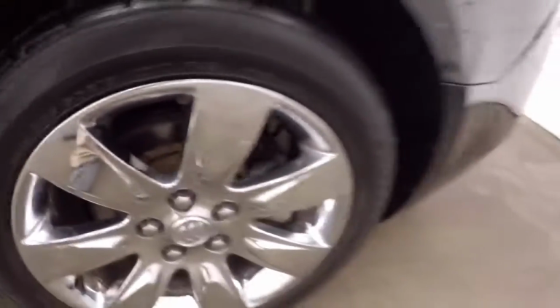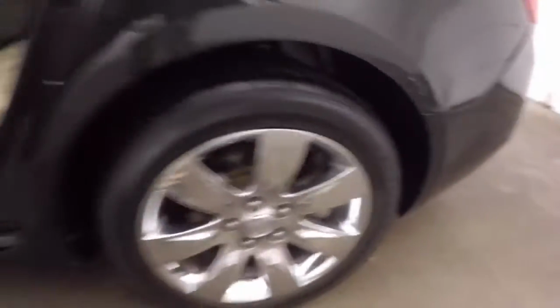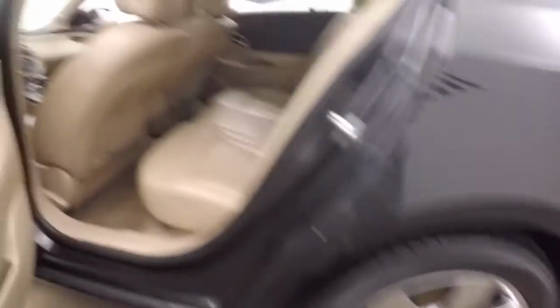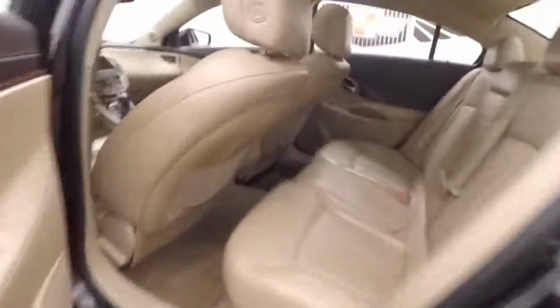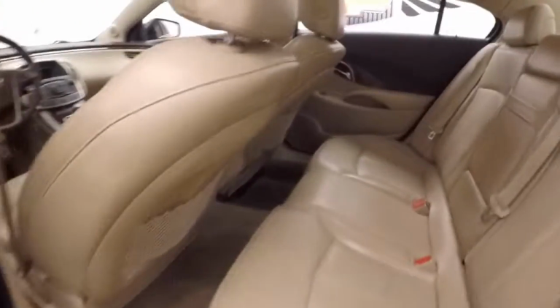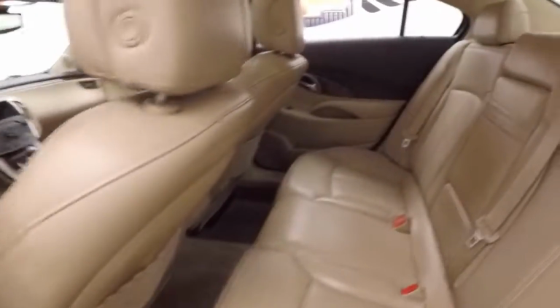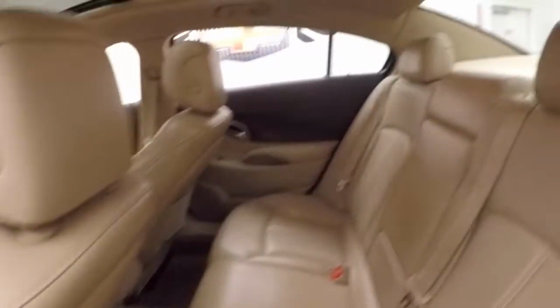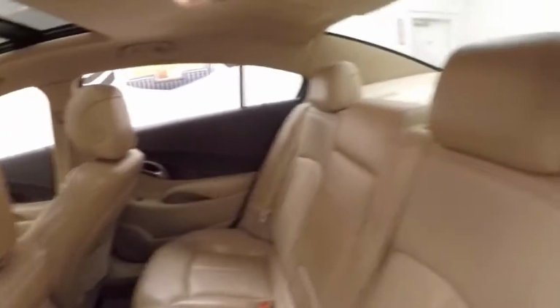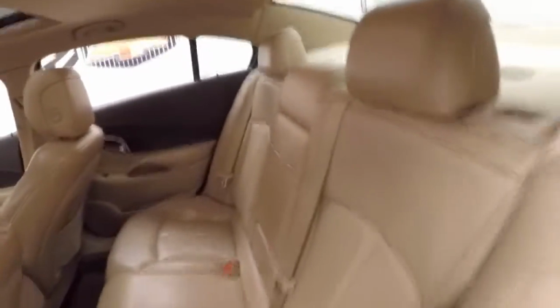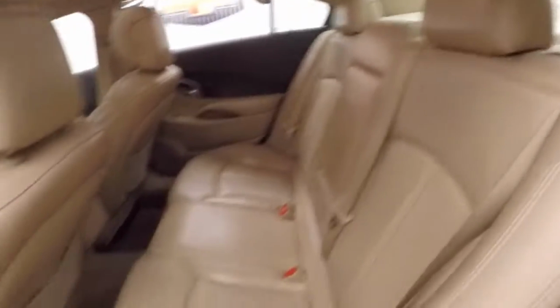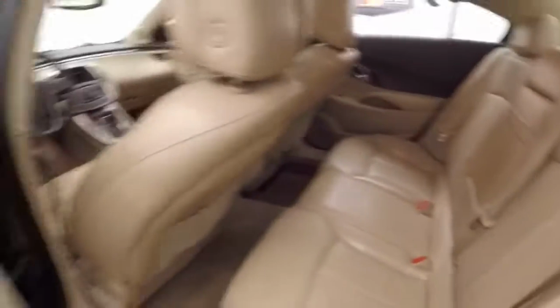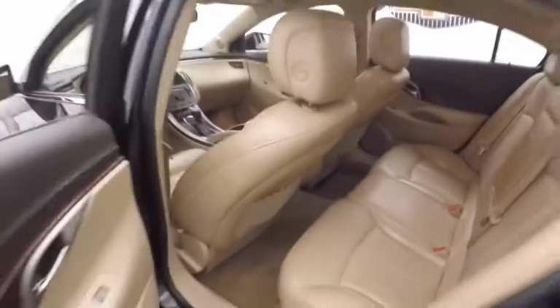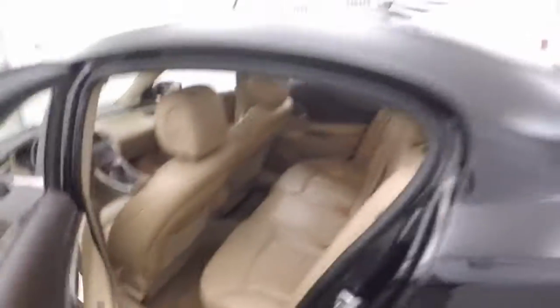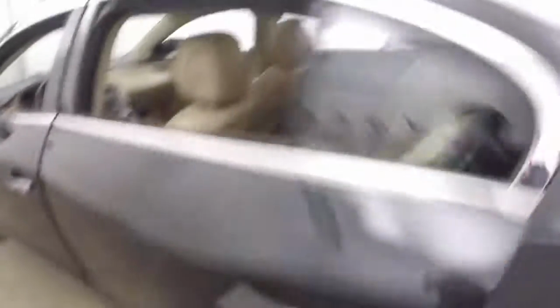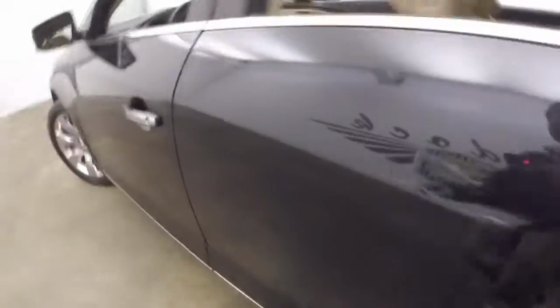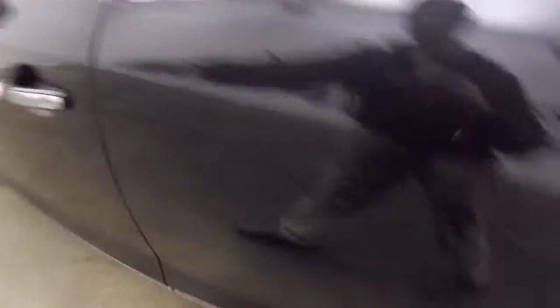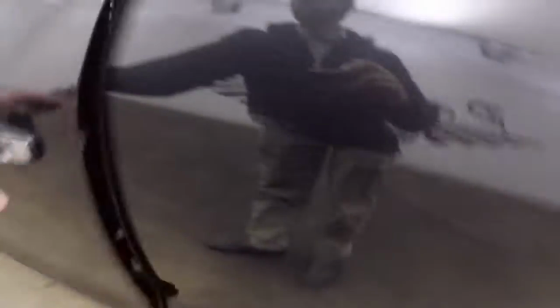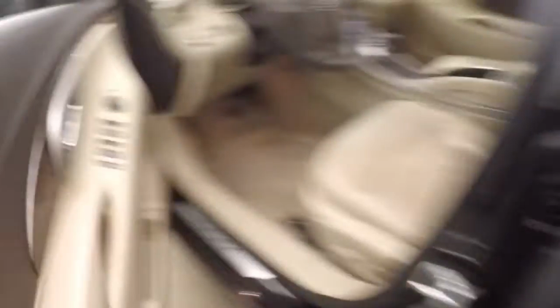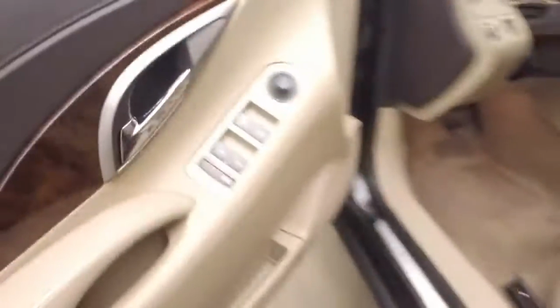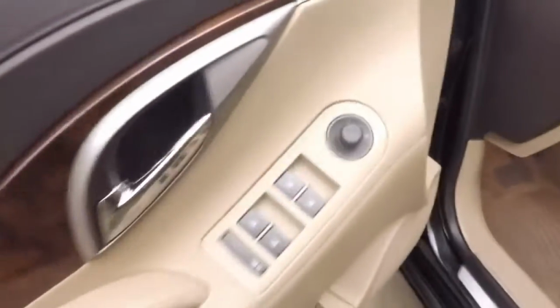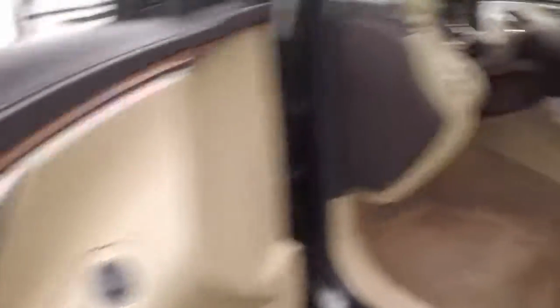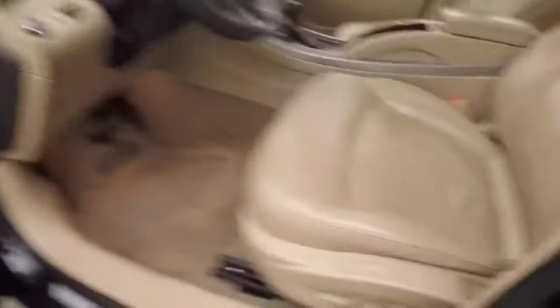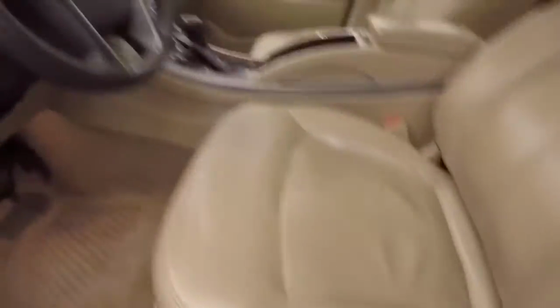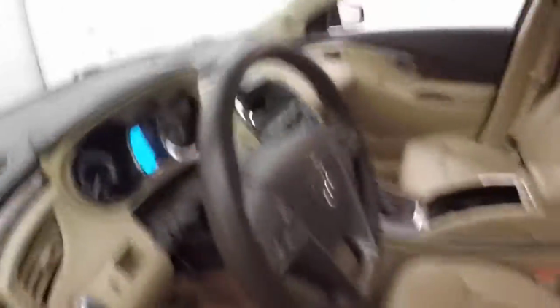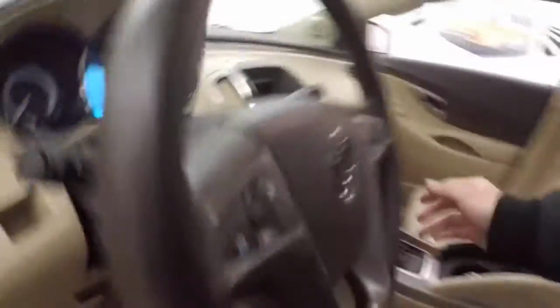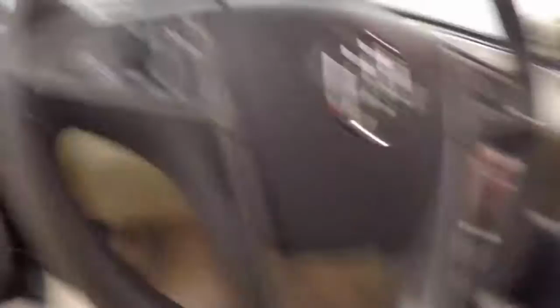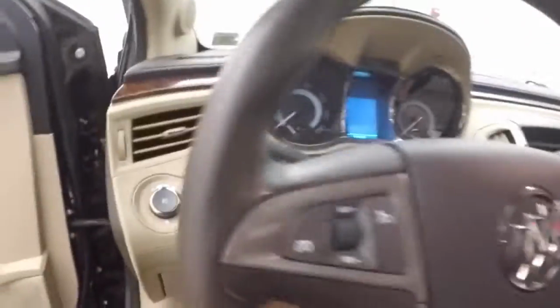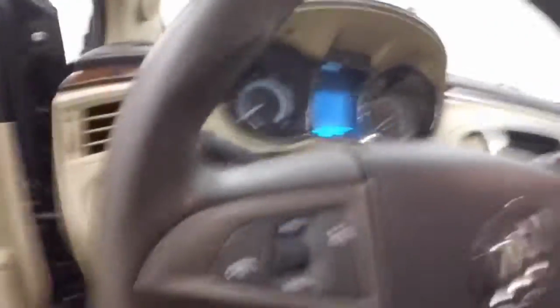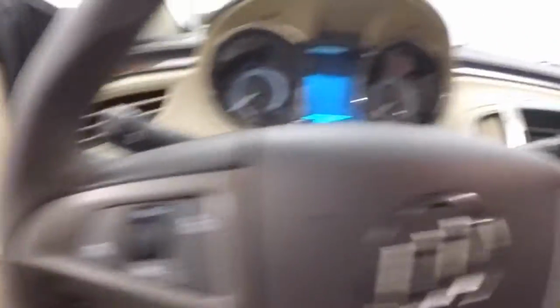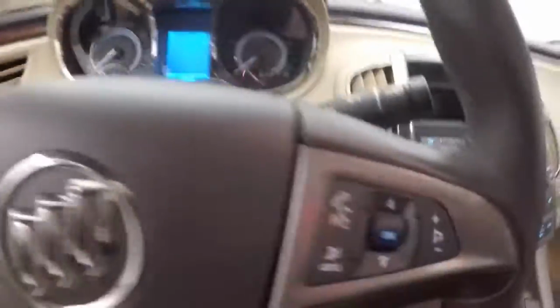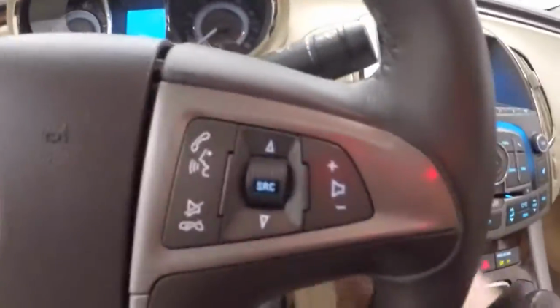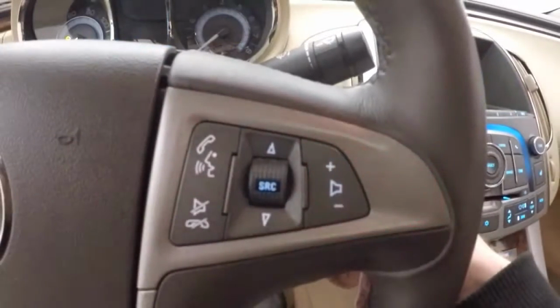The interior's in great shape — nice bright tan leather interior. On the front, all your controls on the door, power seats with memory, cruise control, Bluetooth and stereo on the steering wheel.